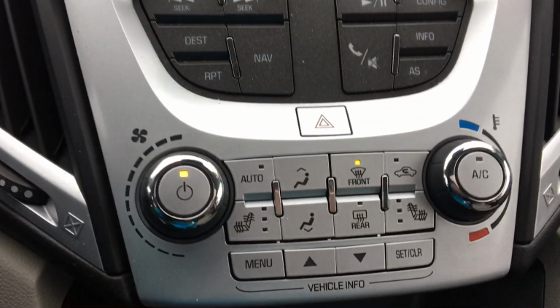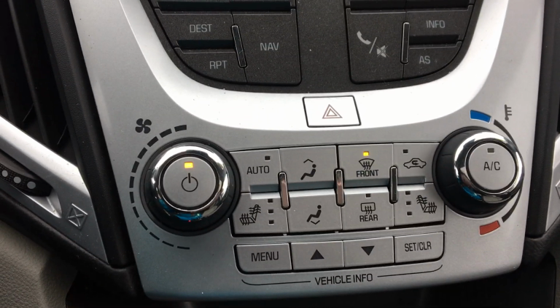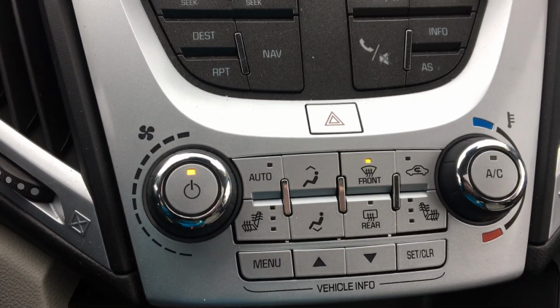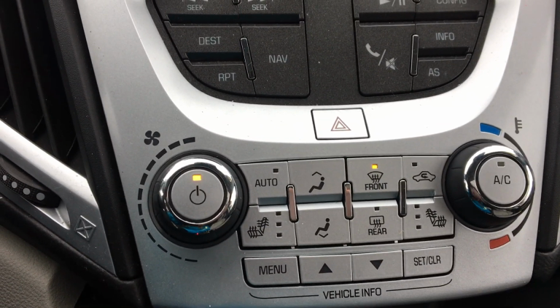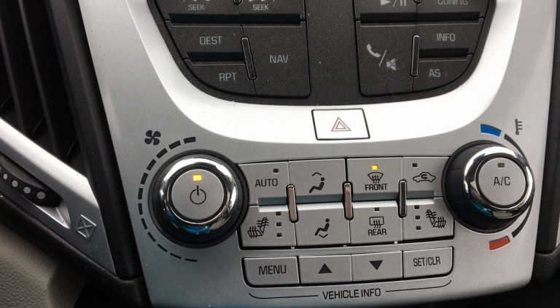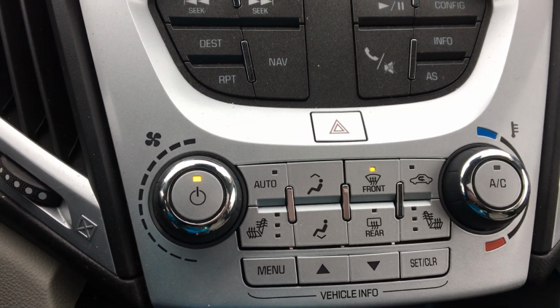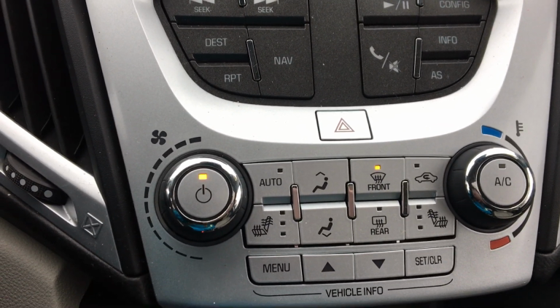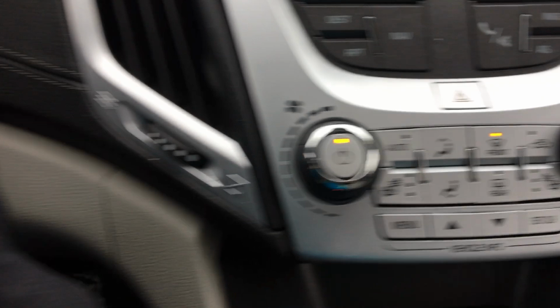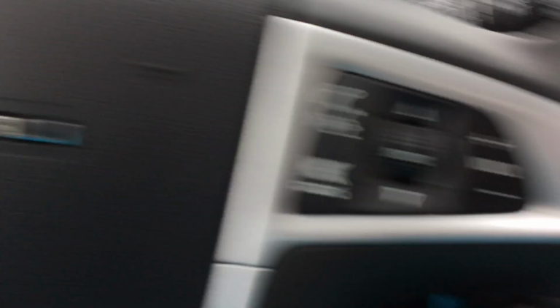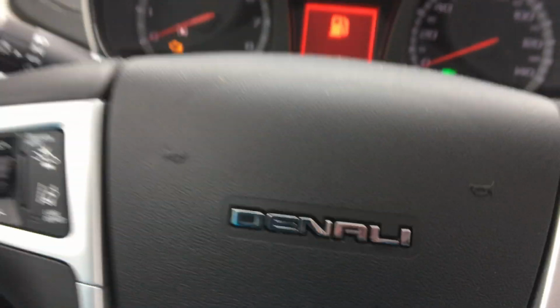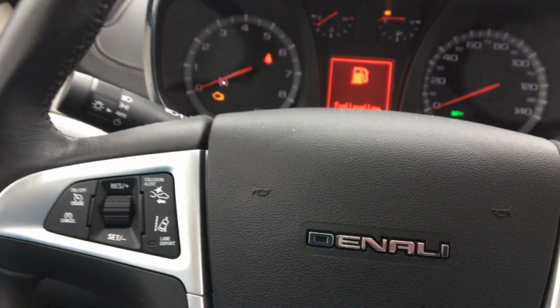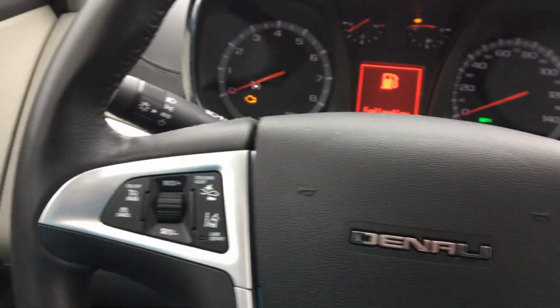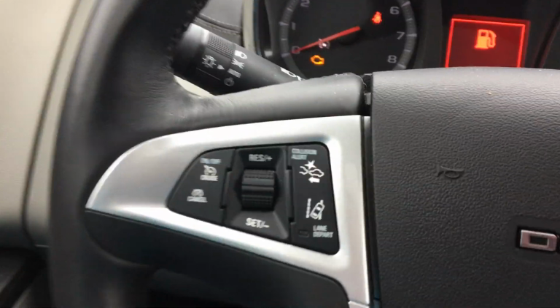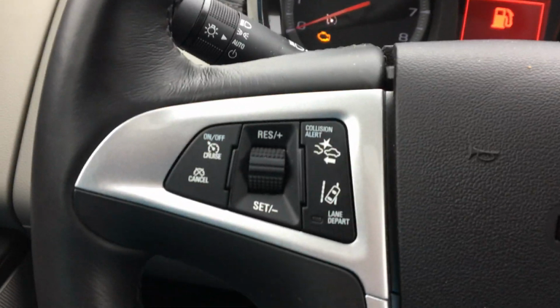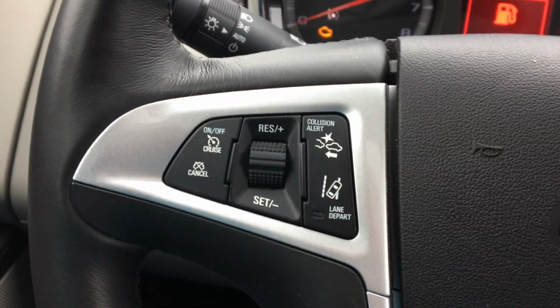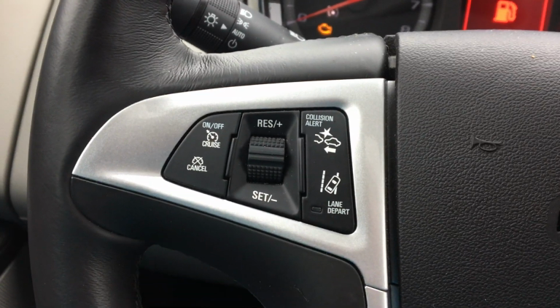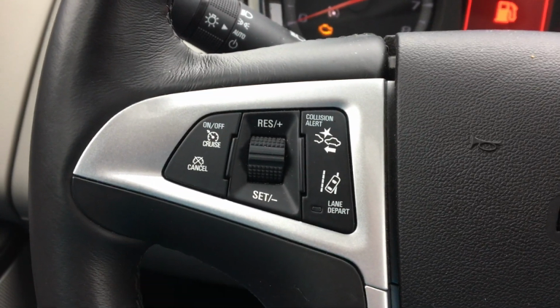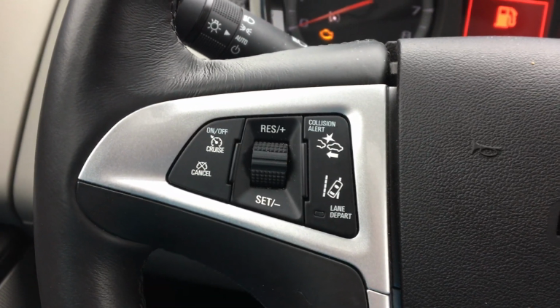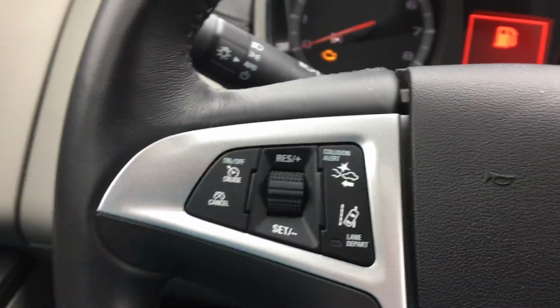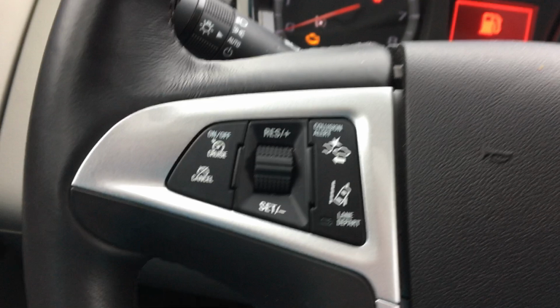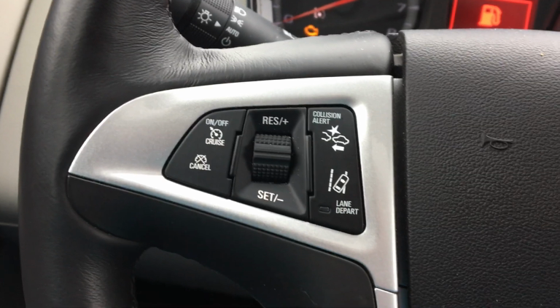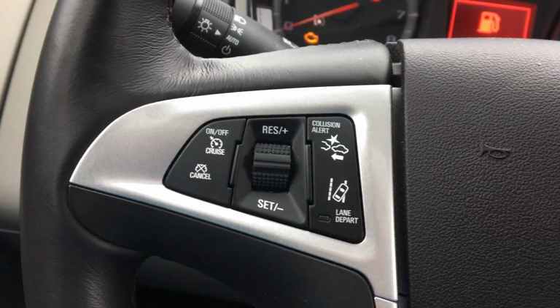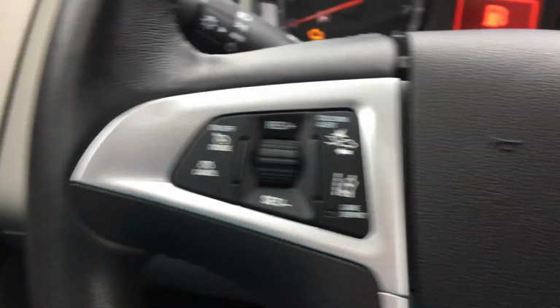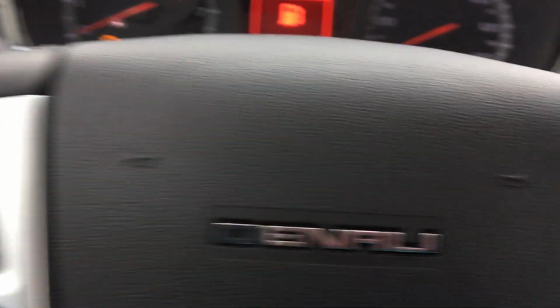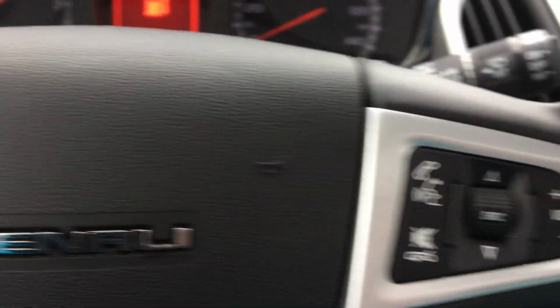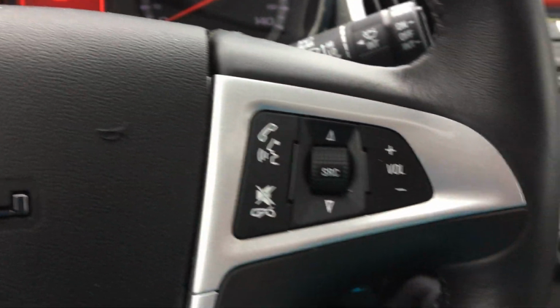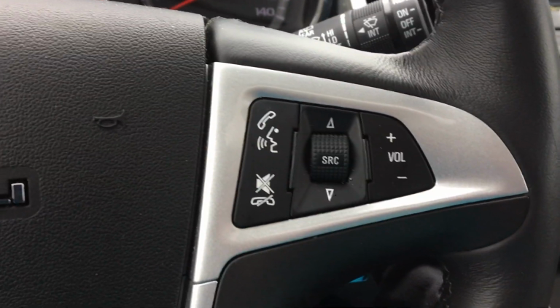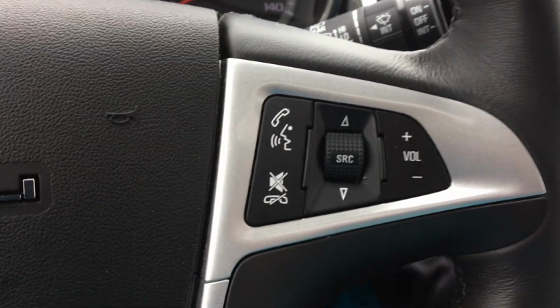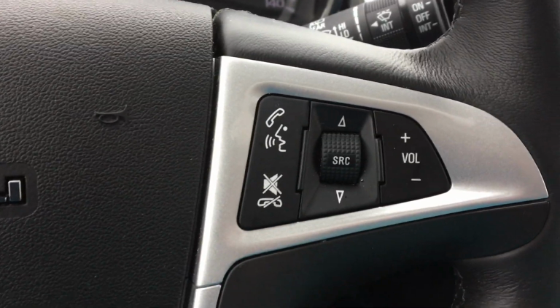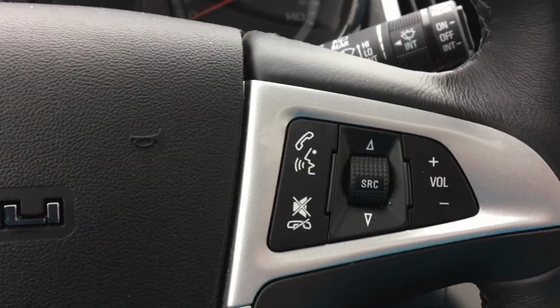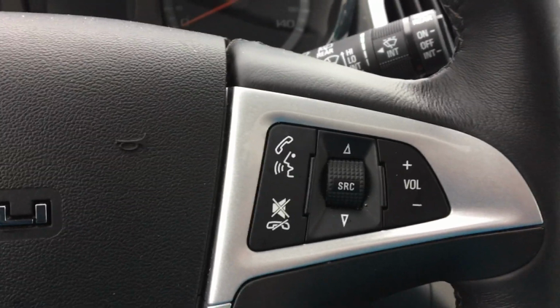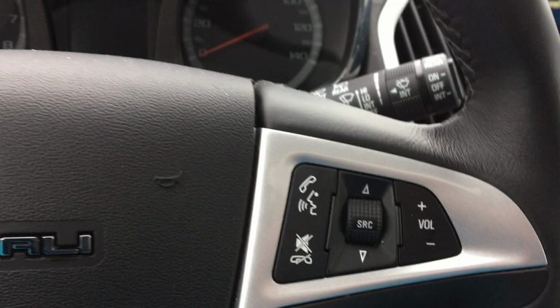Climate control with dual heated seat controls as well. The steering wheel features collision alert and lane departure, as well as cruise control, hands-free calling, and radio access.